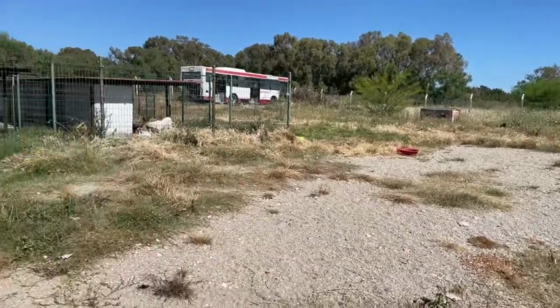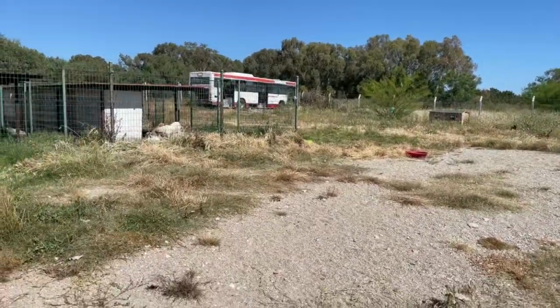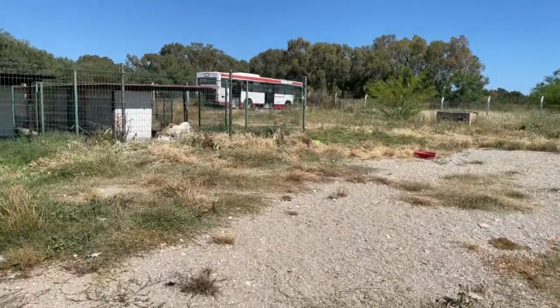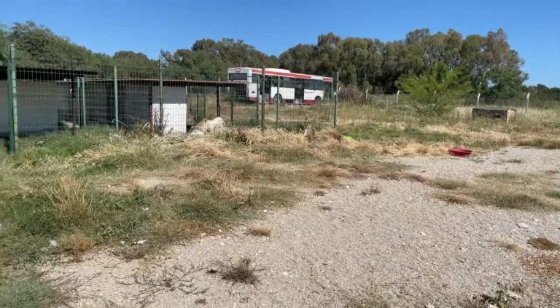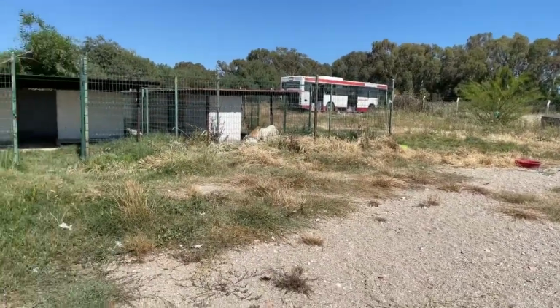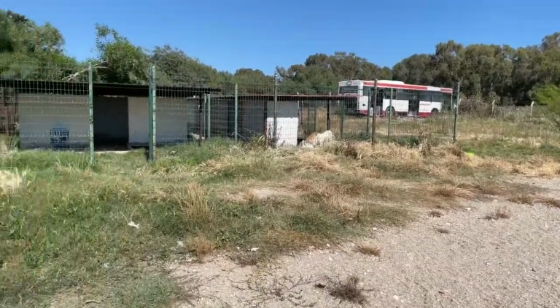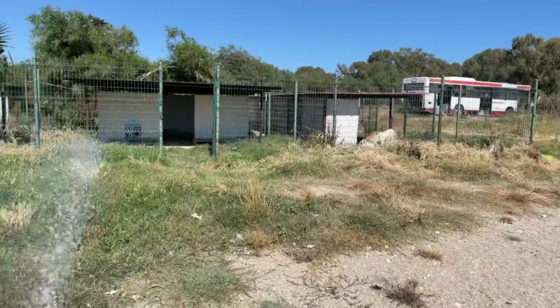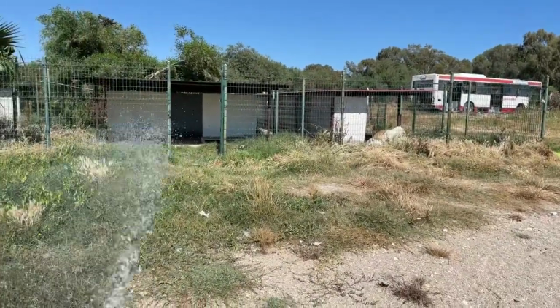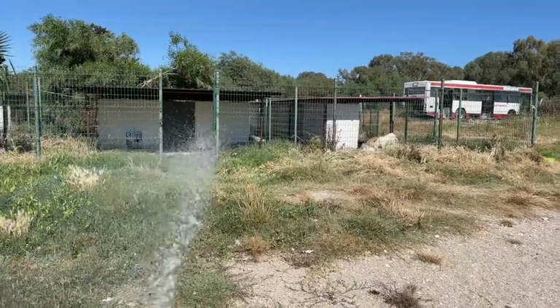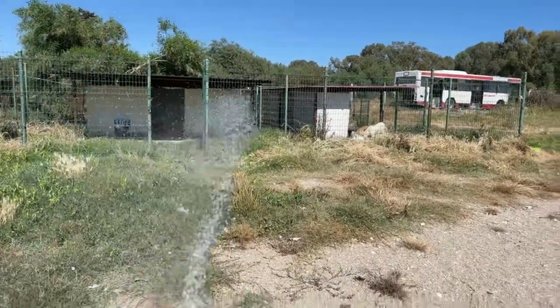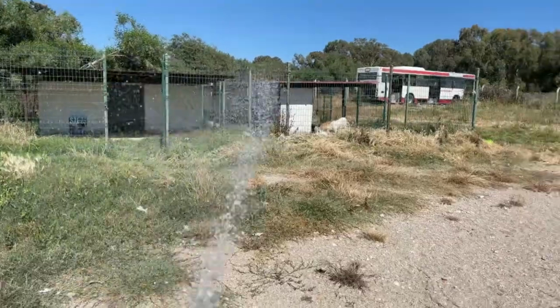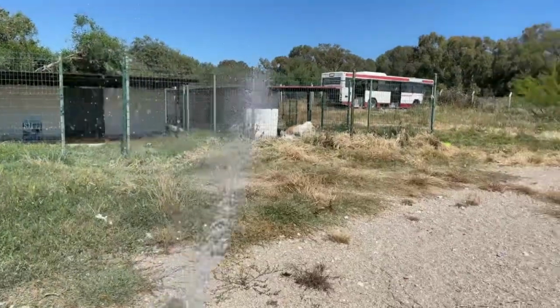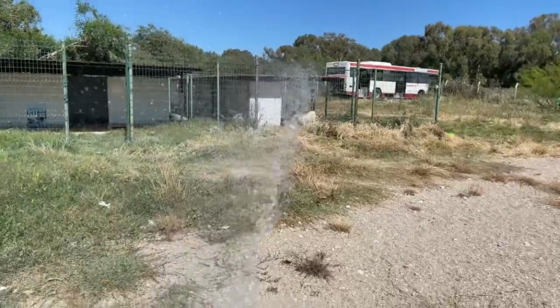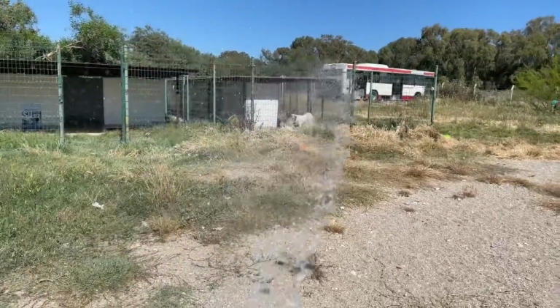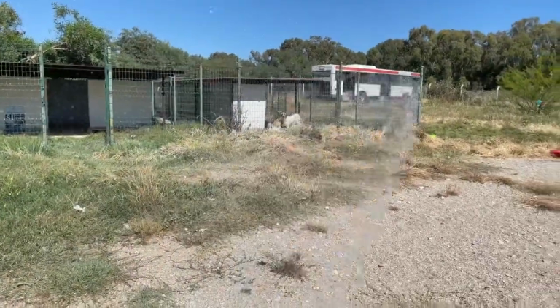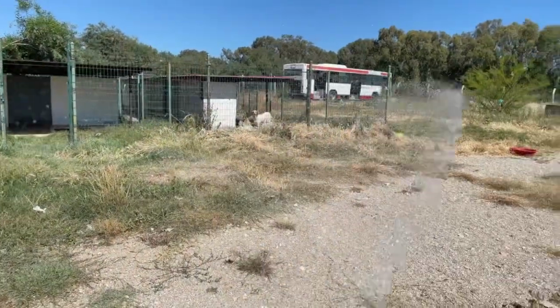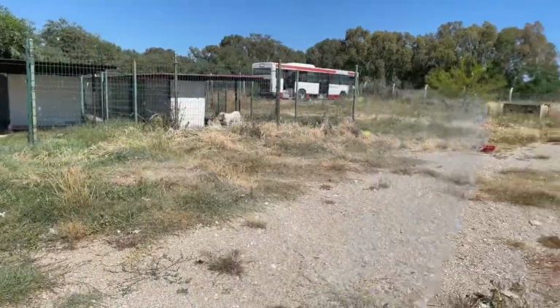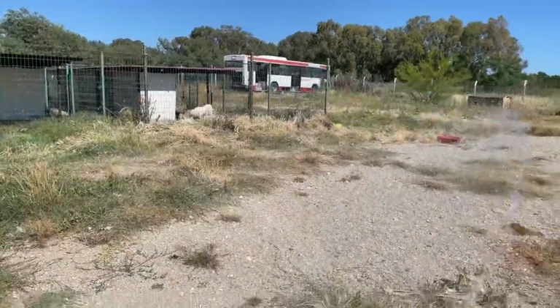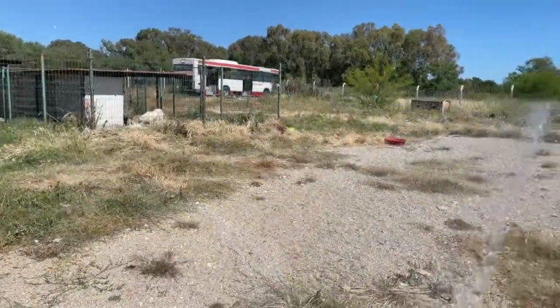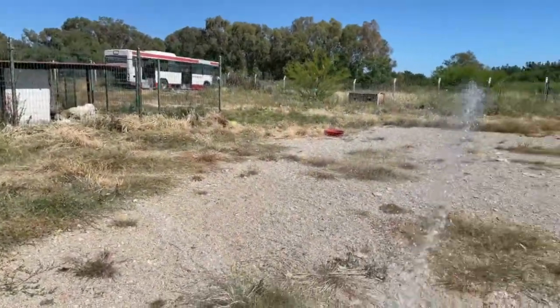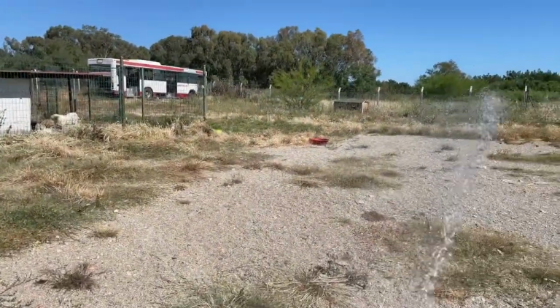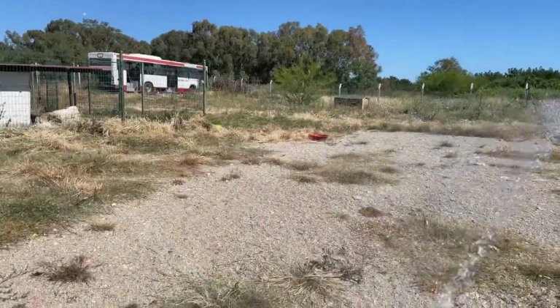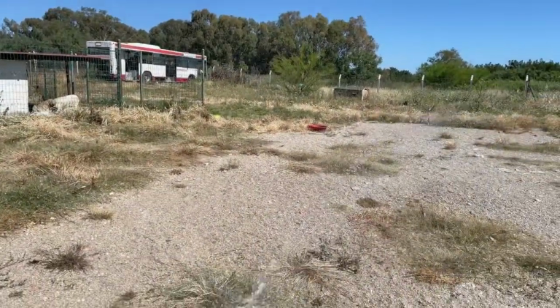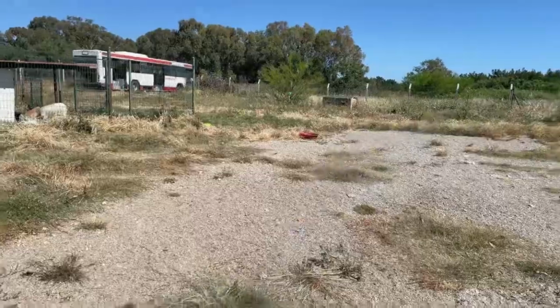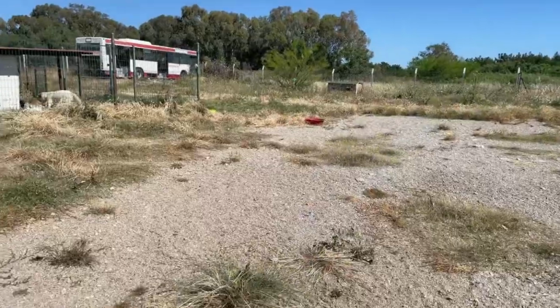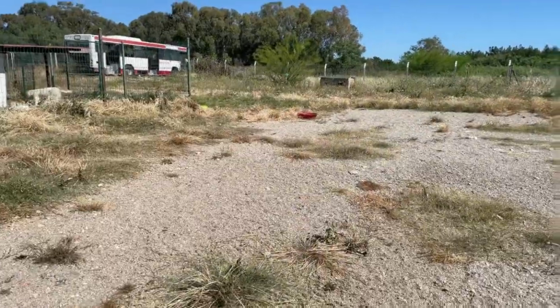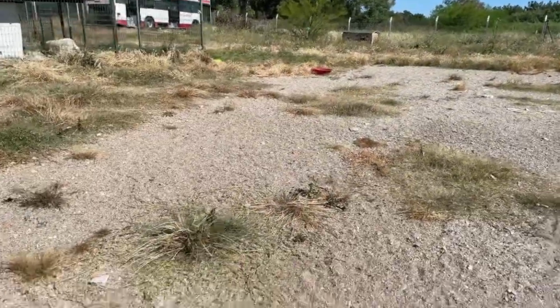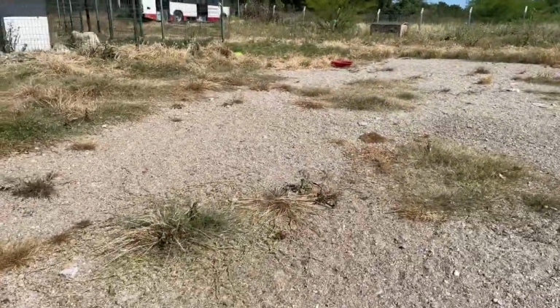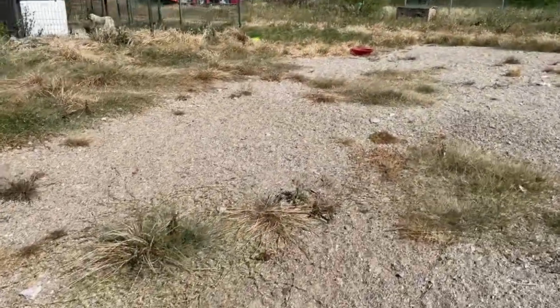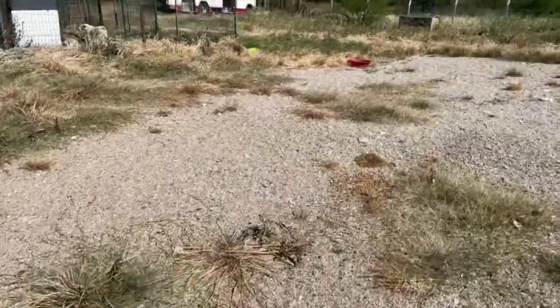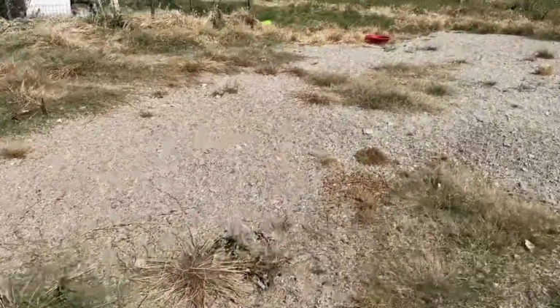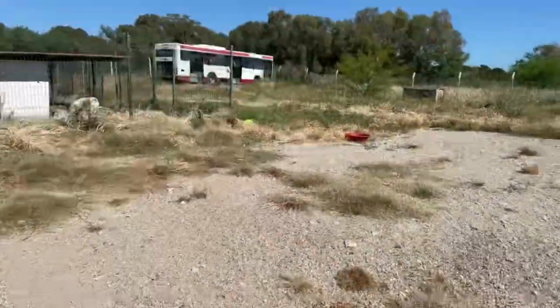I'm just going to leave this tap running a bit to water the floor. I'll show you guys the Doberman puppies.